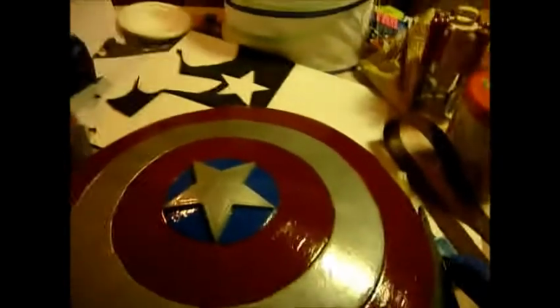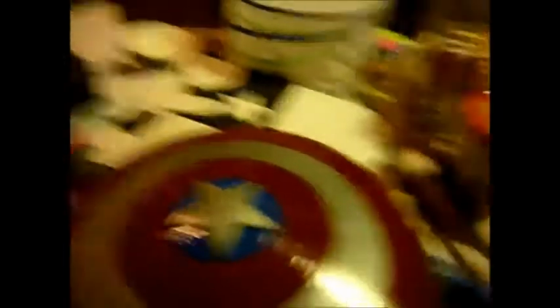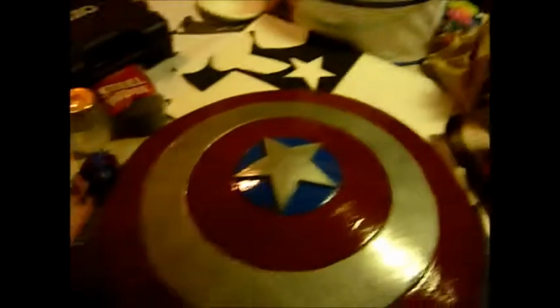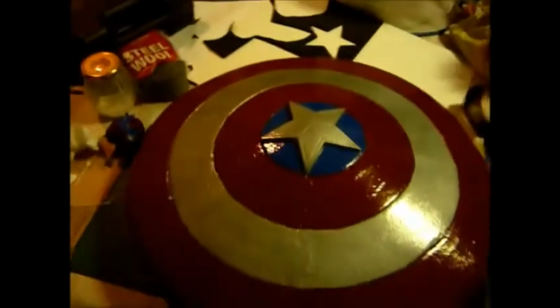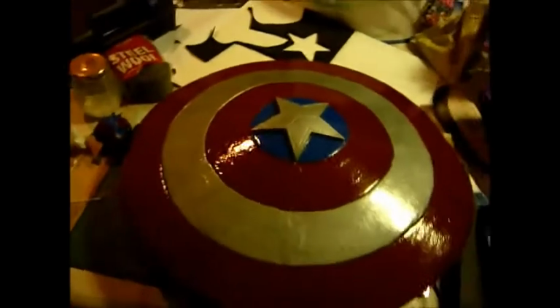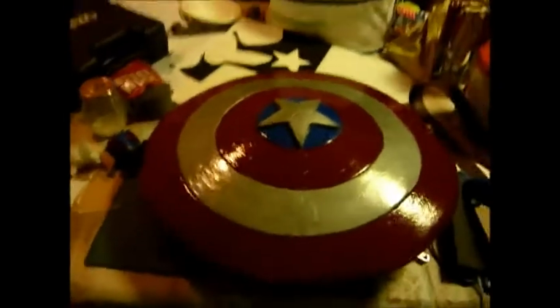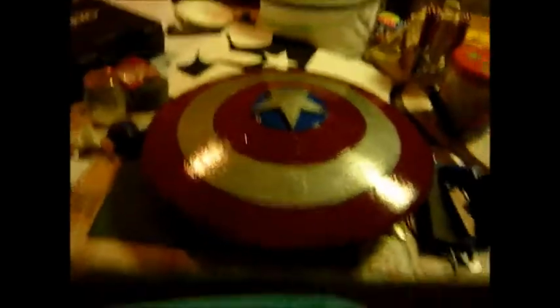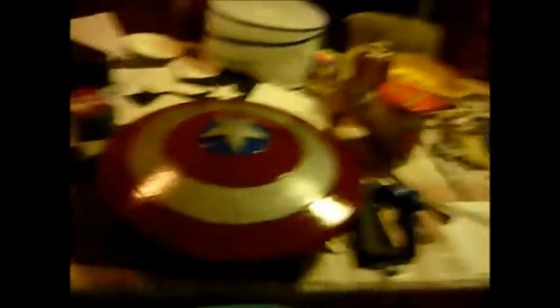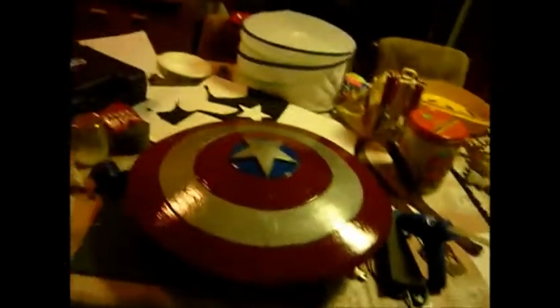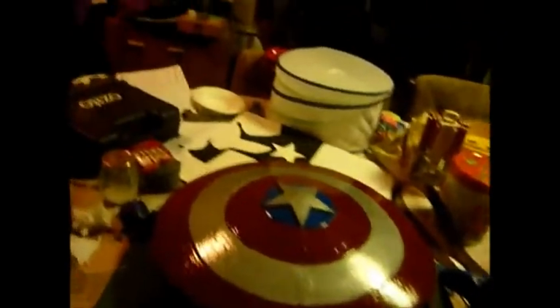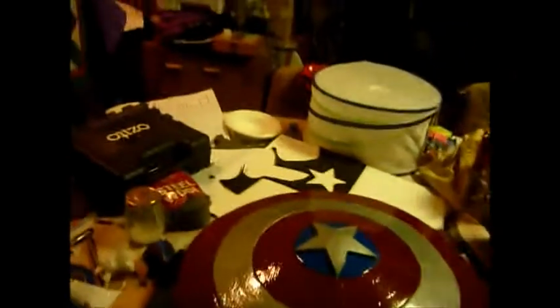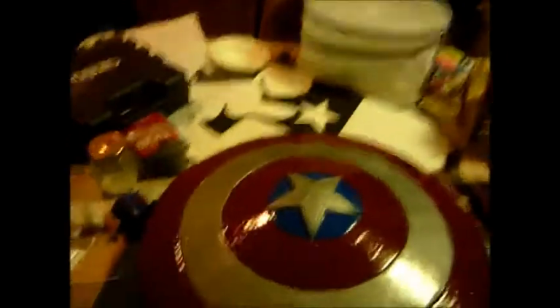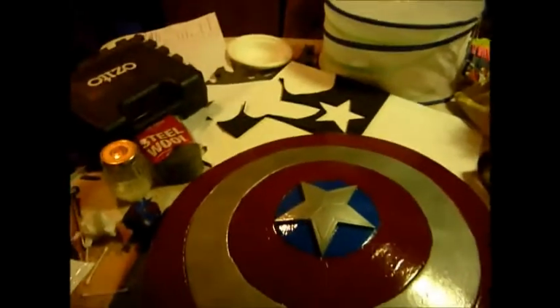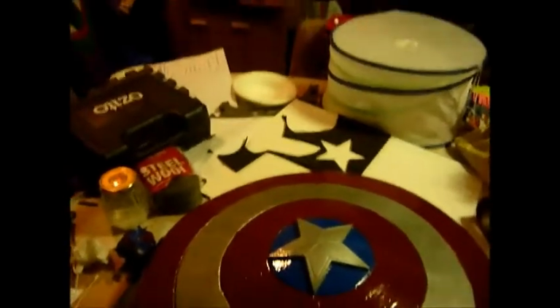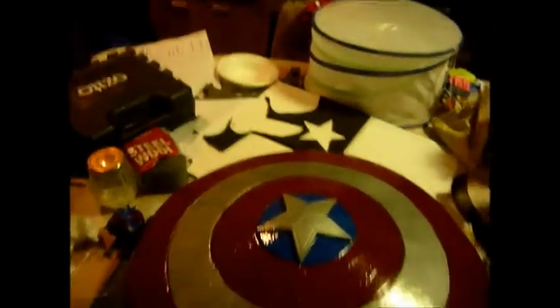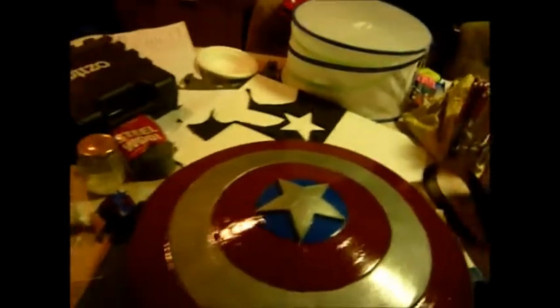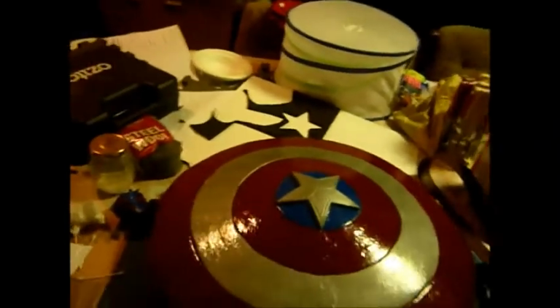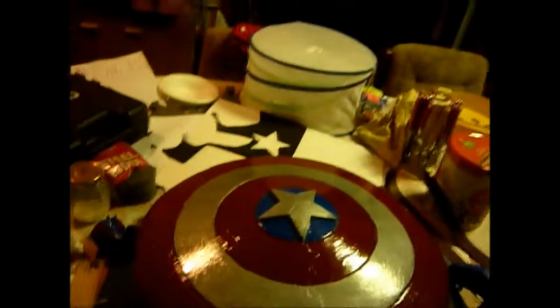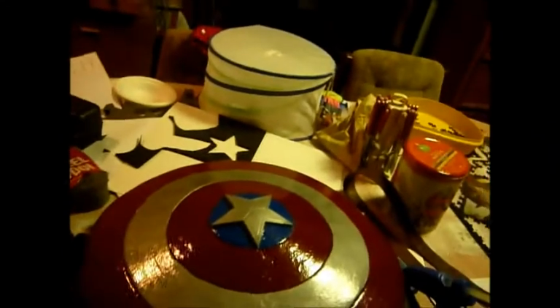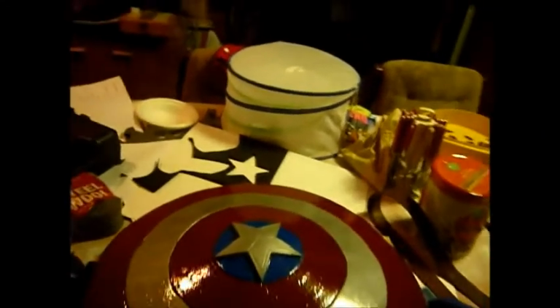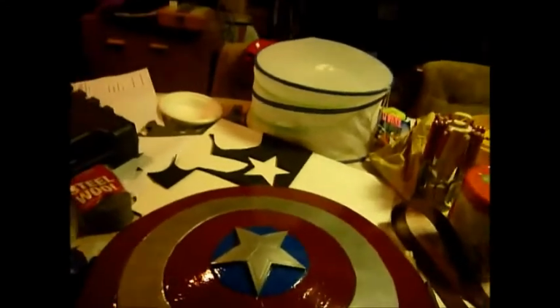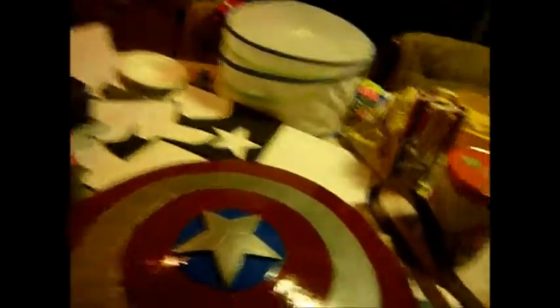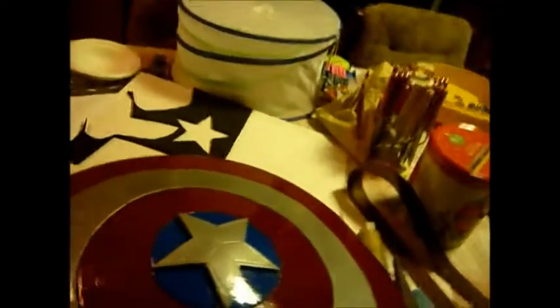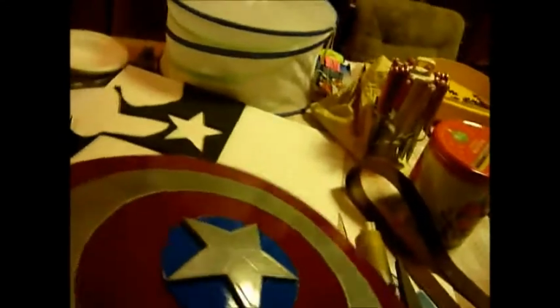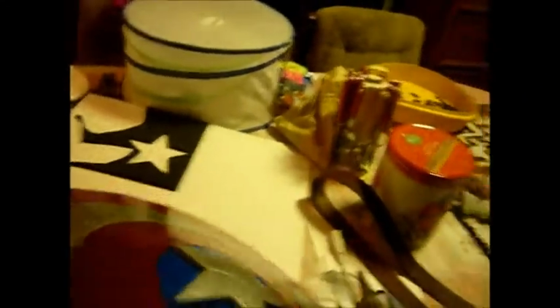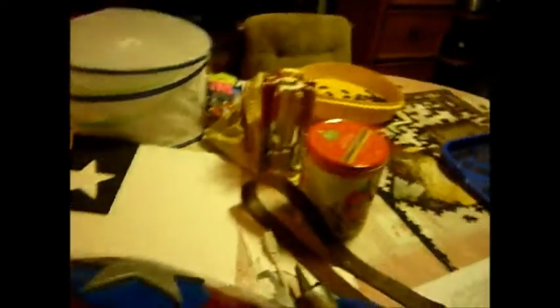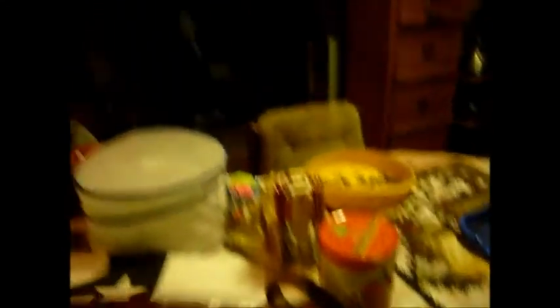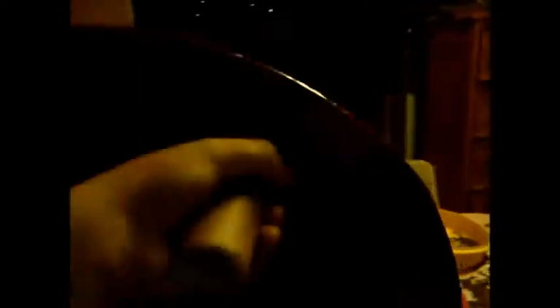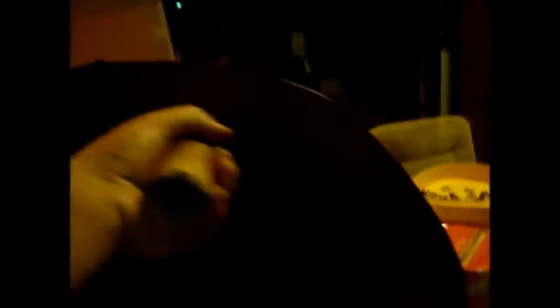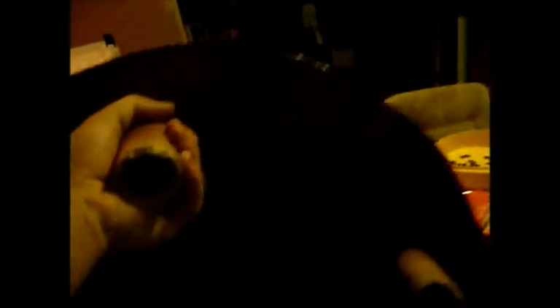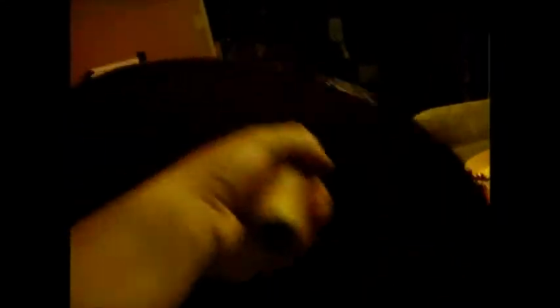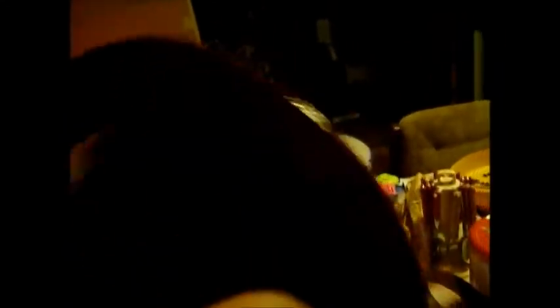I've blabbed on enough for now. Stay tuned for part 3 where it will hopefully have the handles and fiberglassing done.